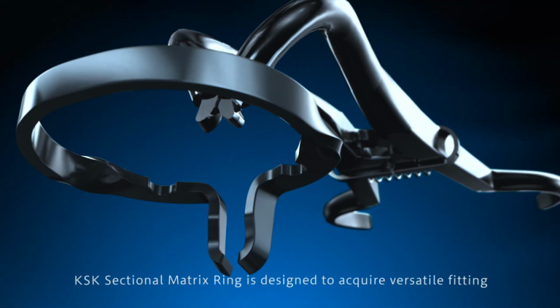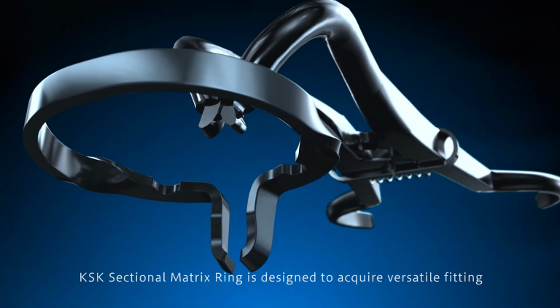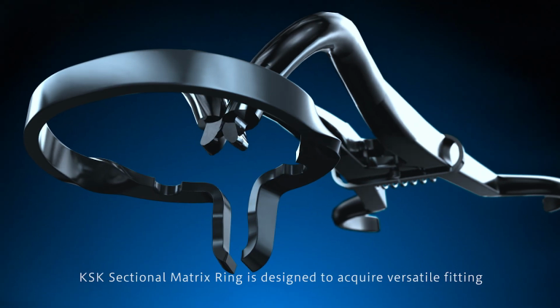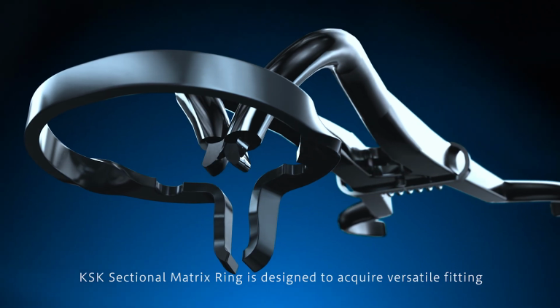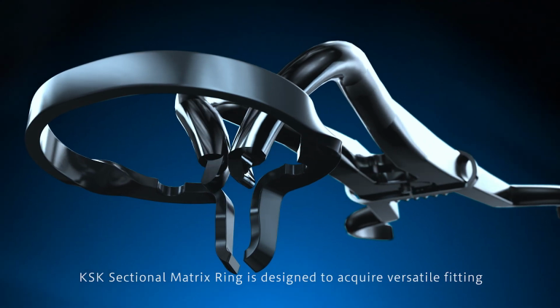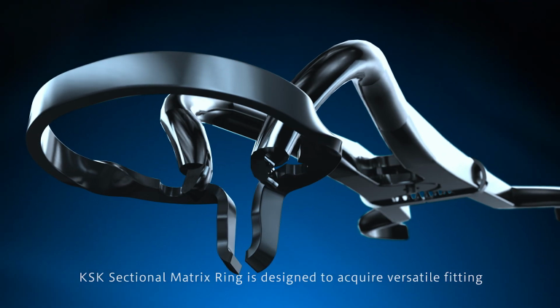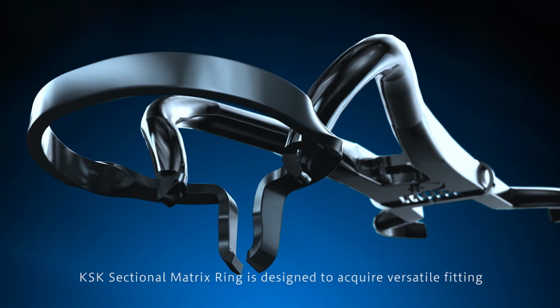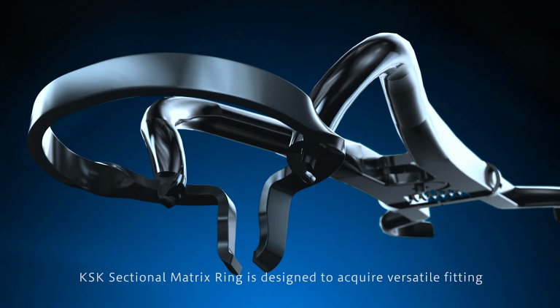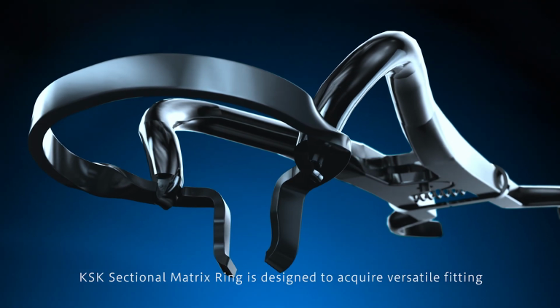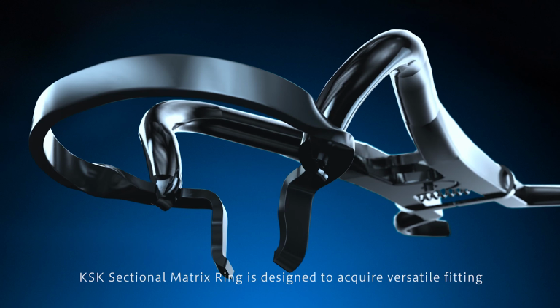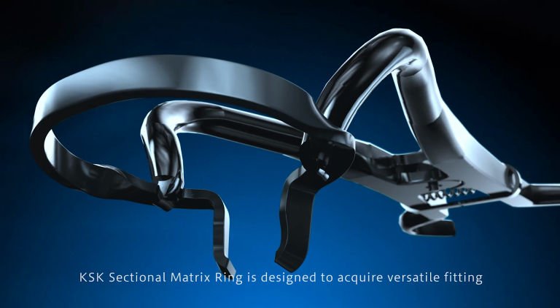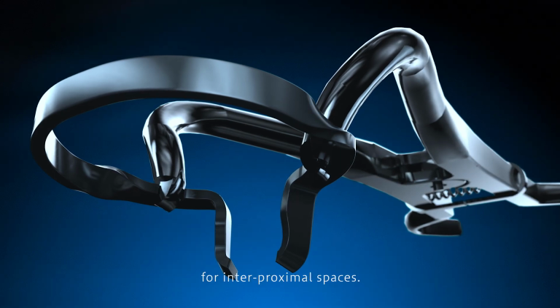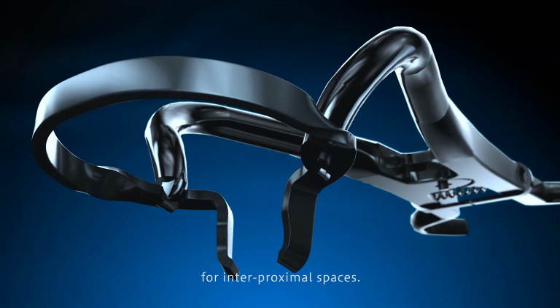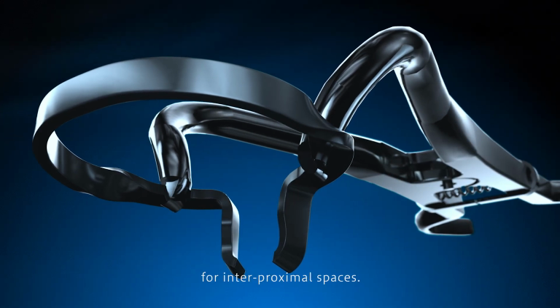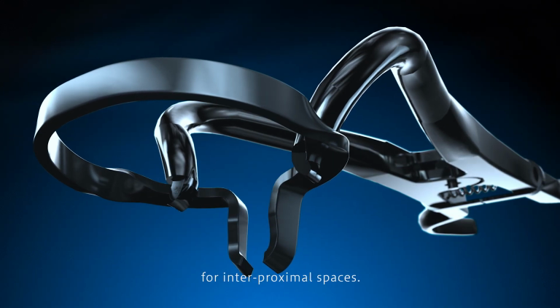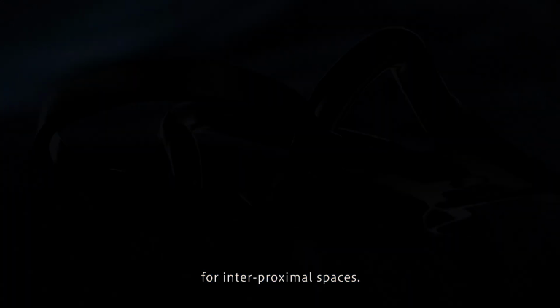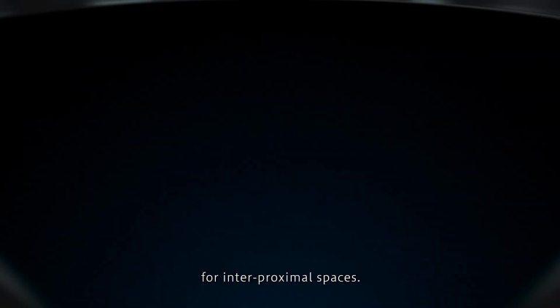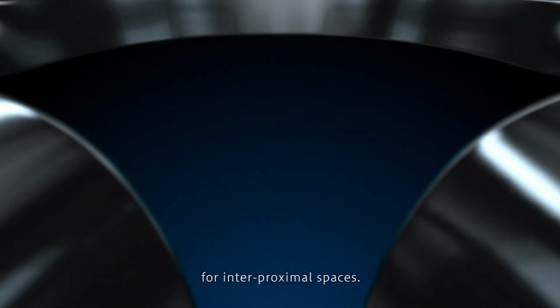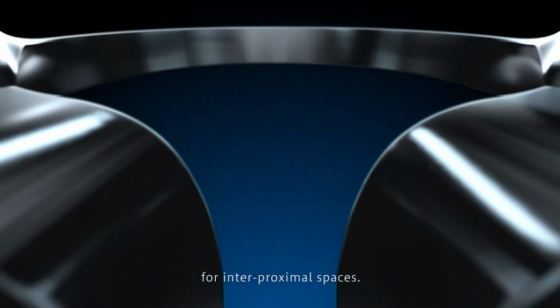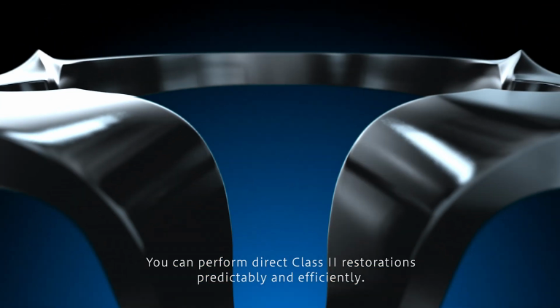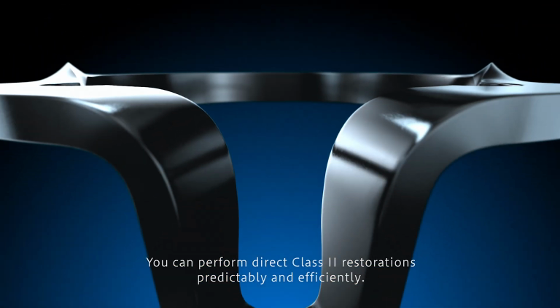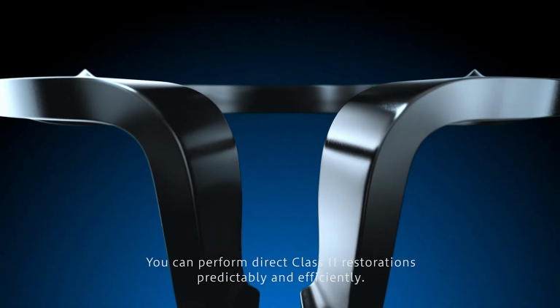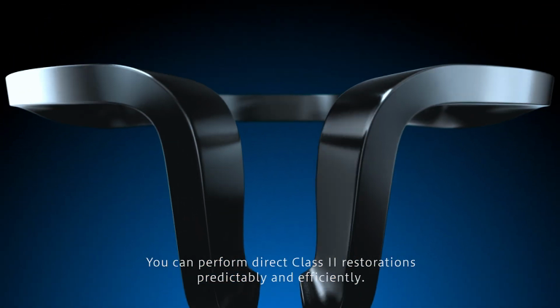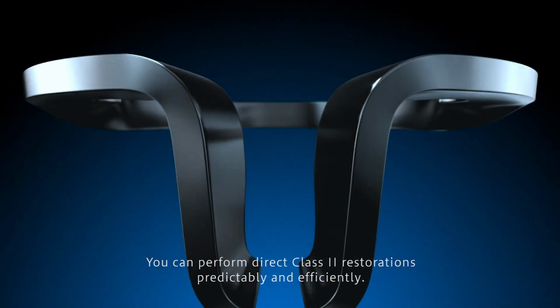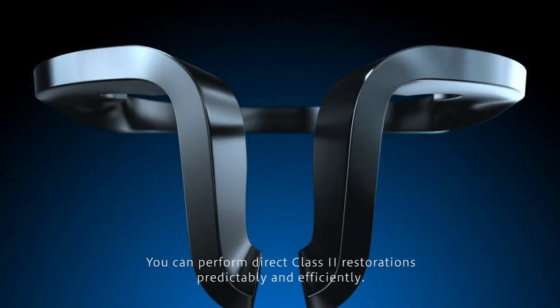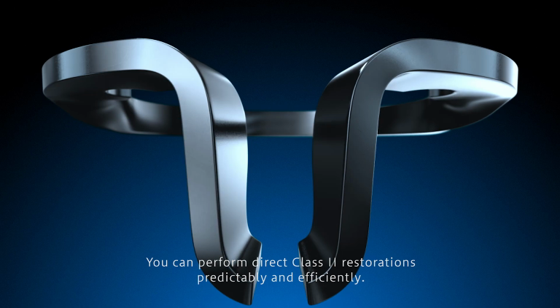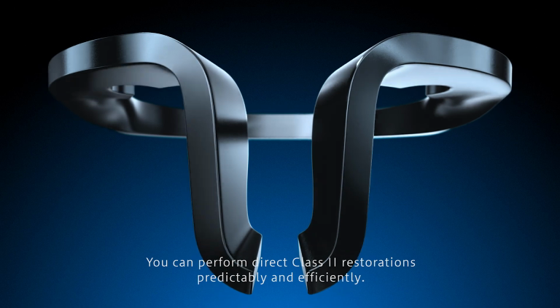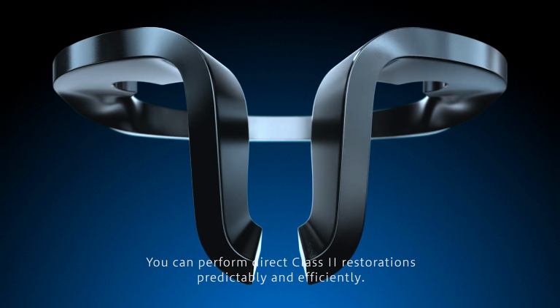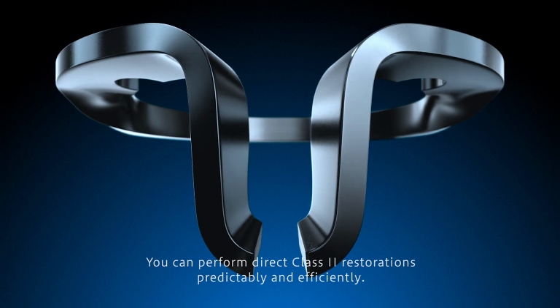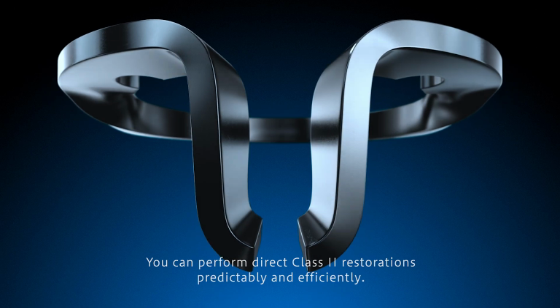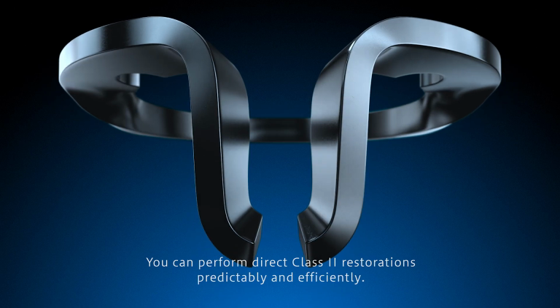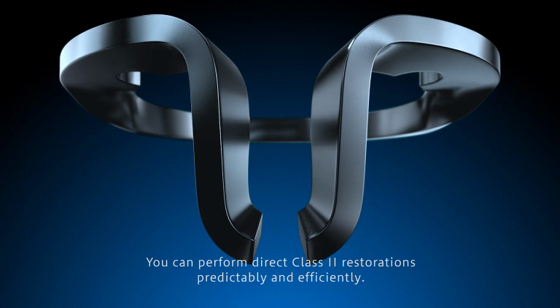KSK sectional matrix ring is designed to achieve versatile fitting for interproximal spaces. You can perform direct class 2 restorations predictably and efficiently.